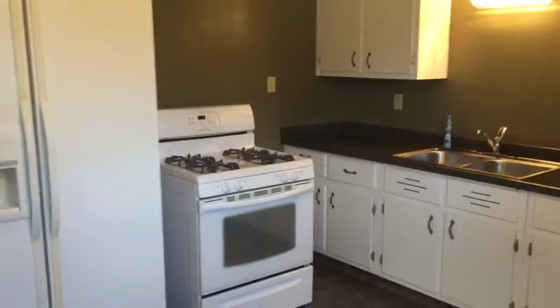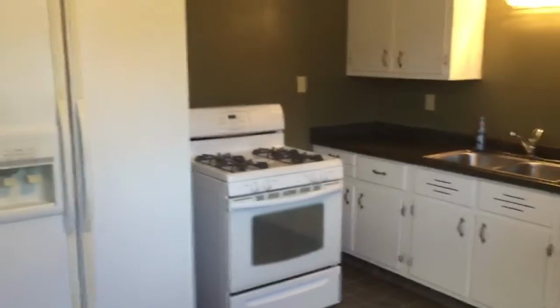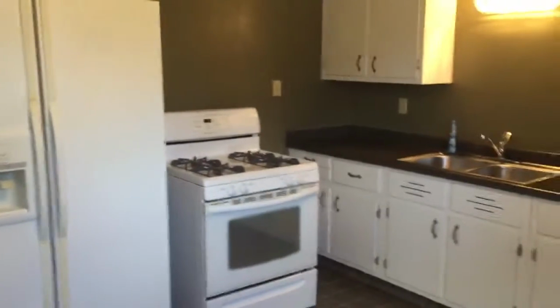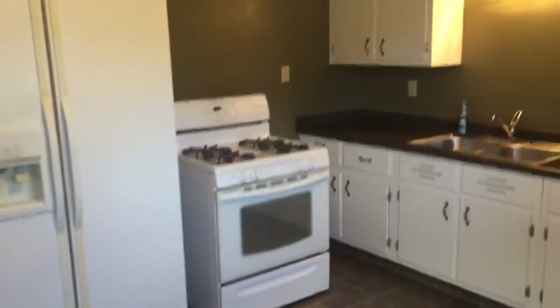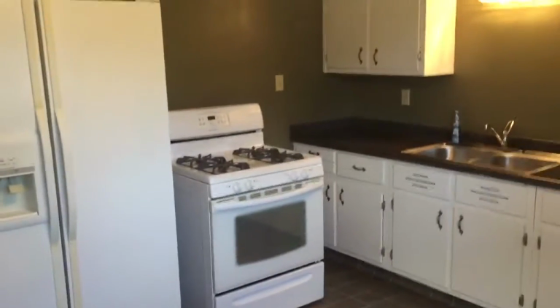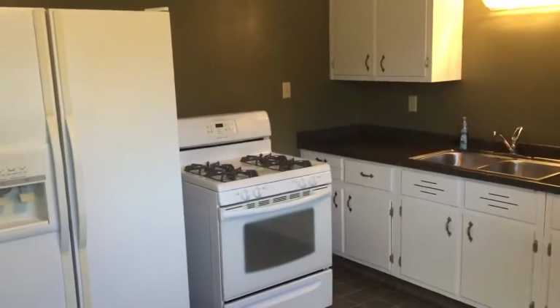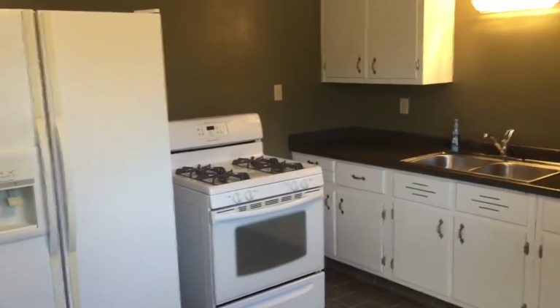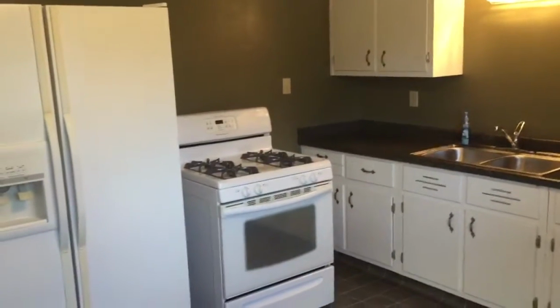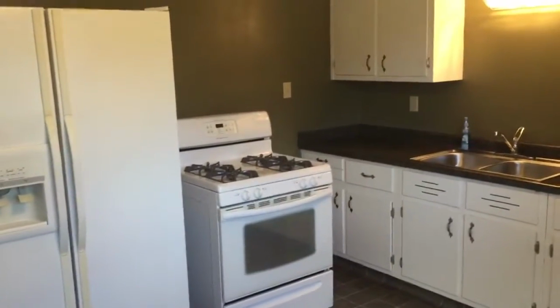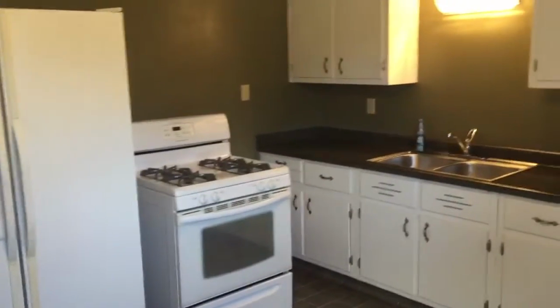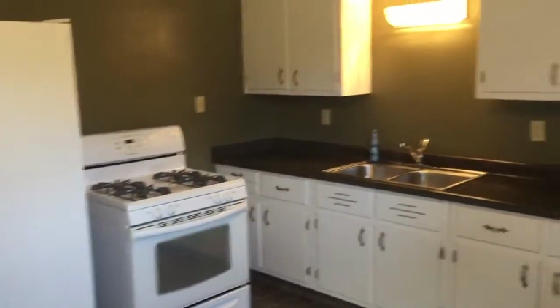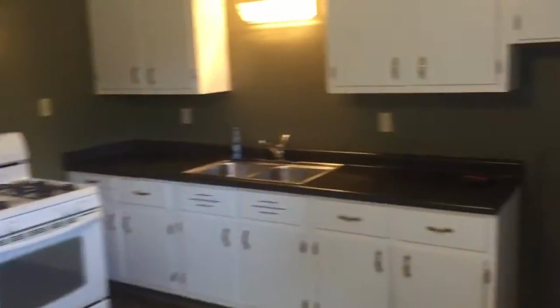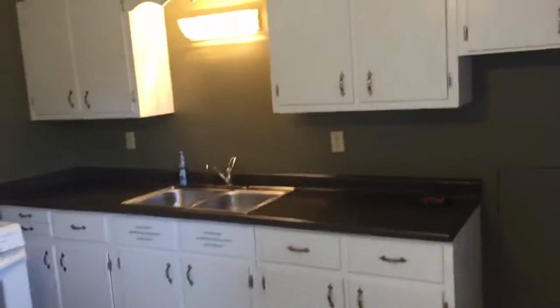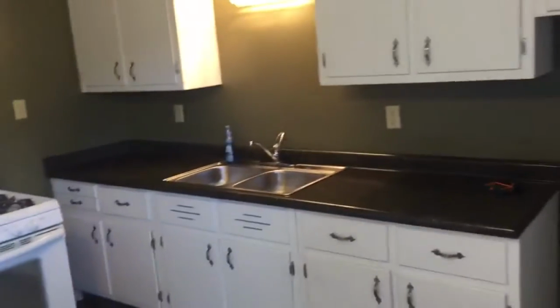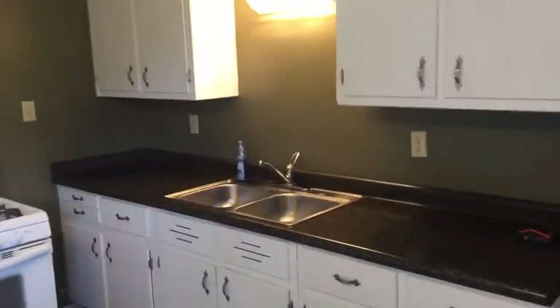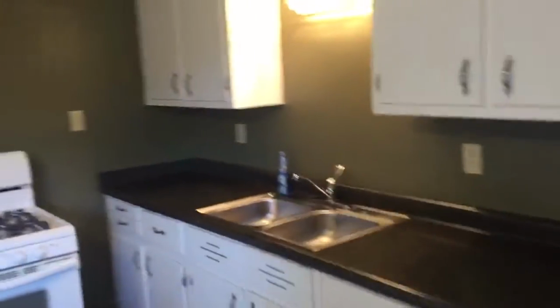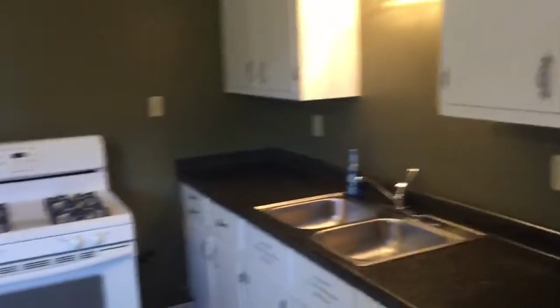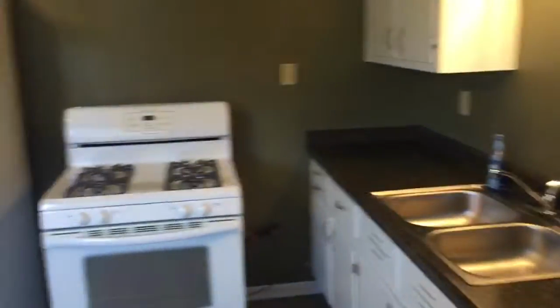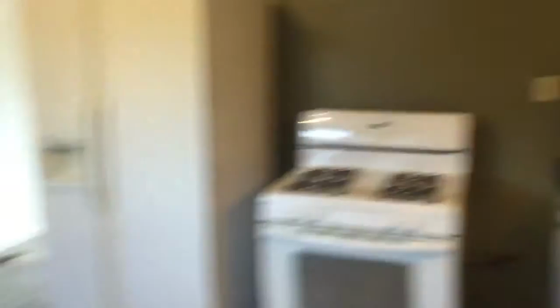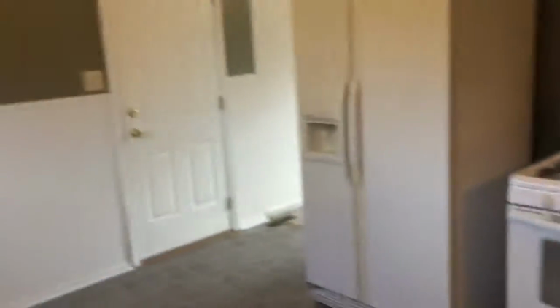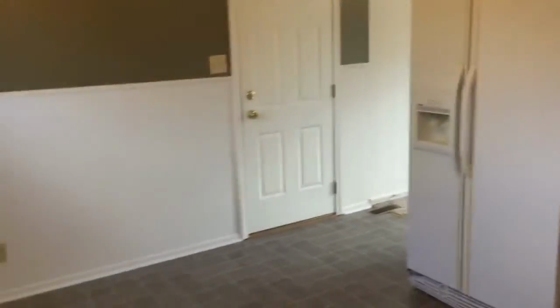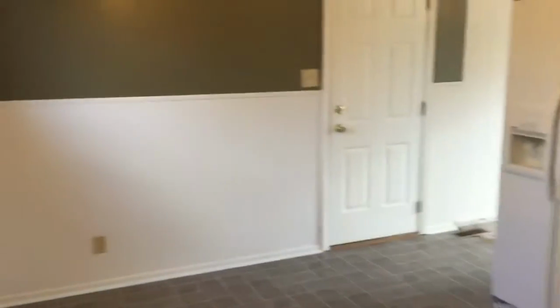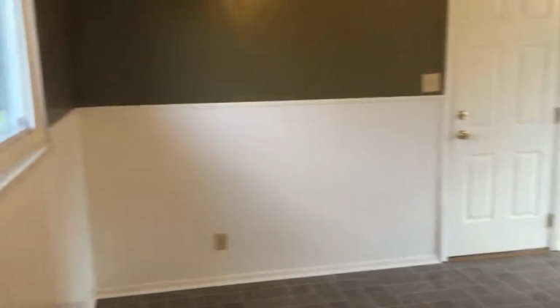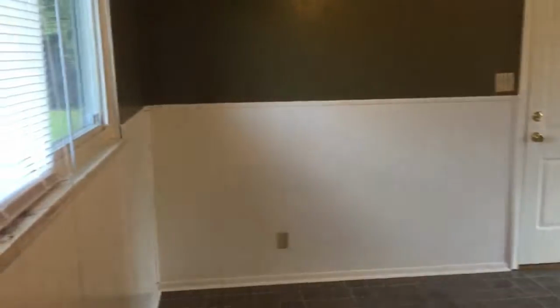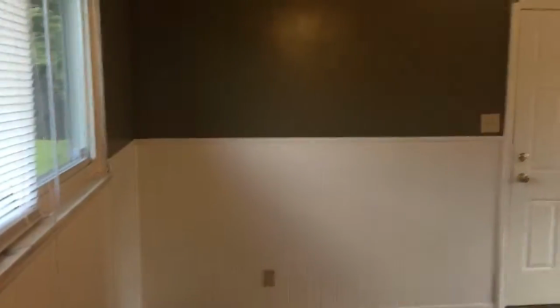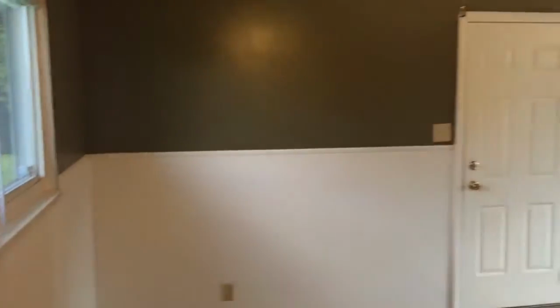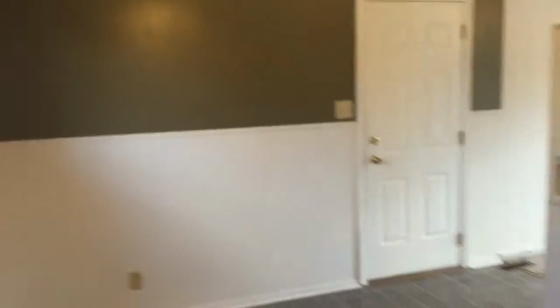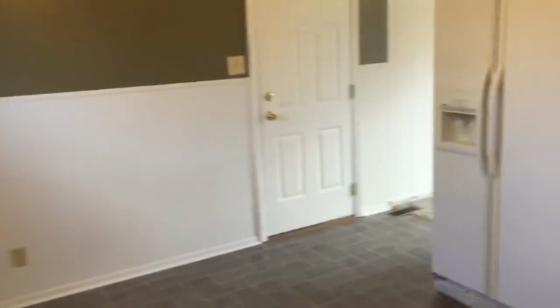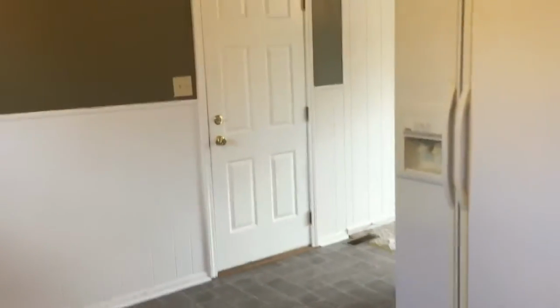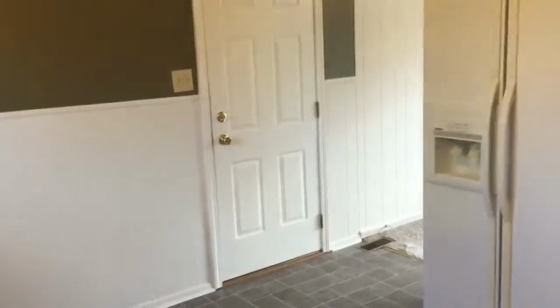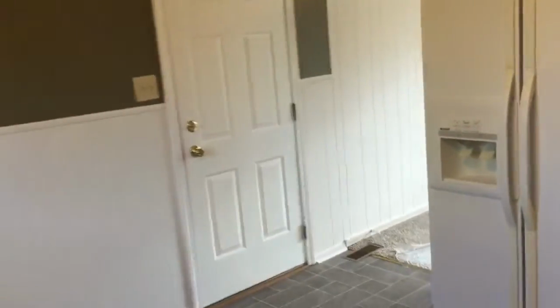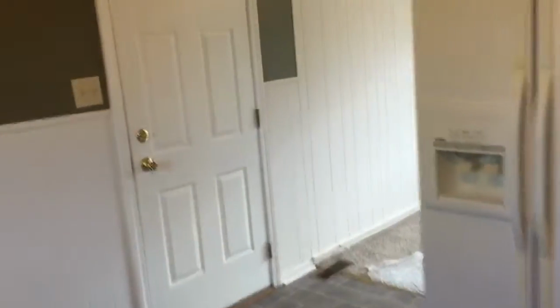Chris Price, broker with D&D Property Source and Keller Williams Realty, here today at 3302 Wellington Avenue — a nicely remodeled three-bedroom ranch home in a nice quiet neighborhood on a dead-end street.